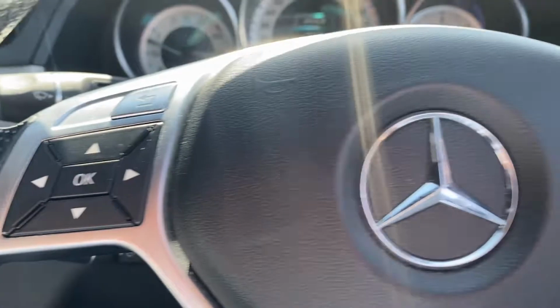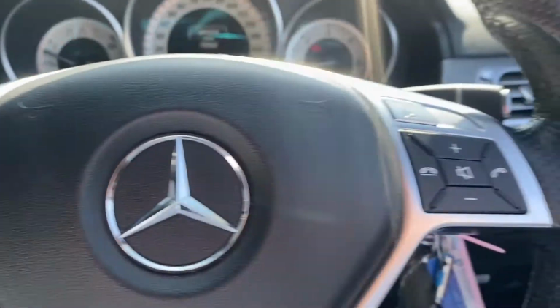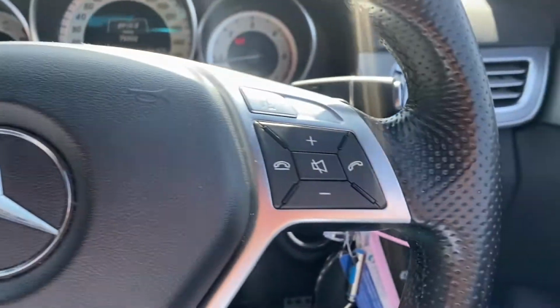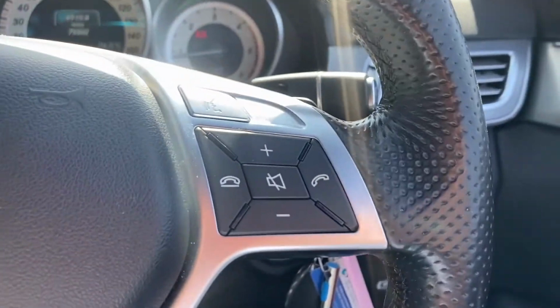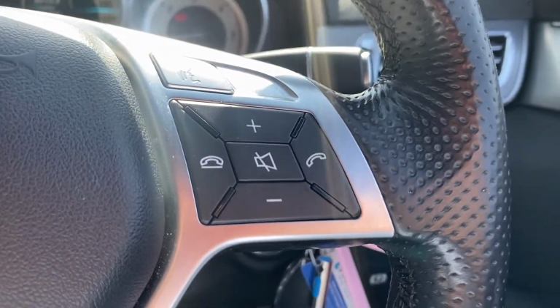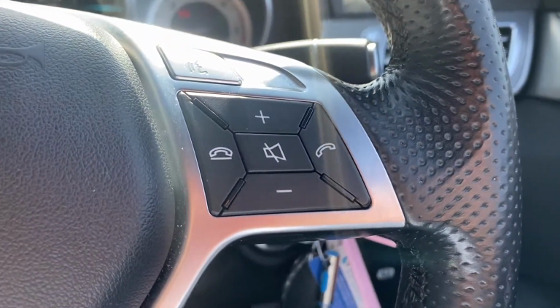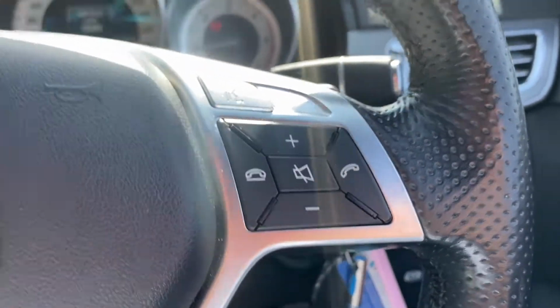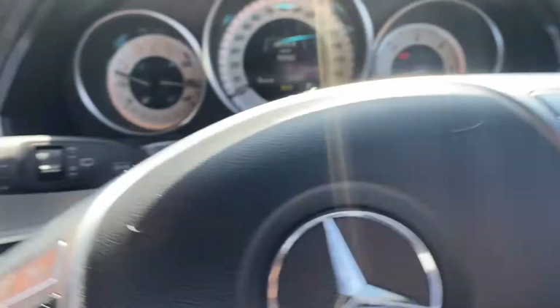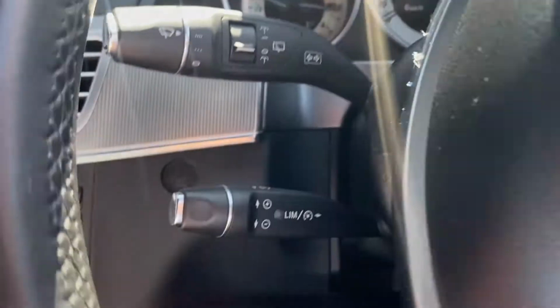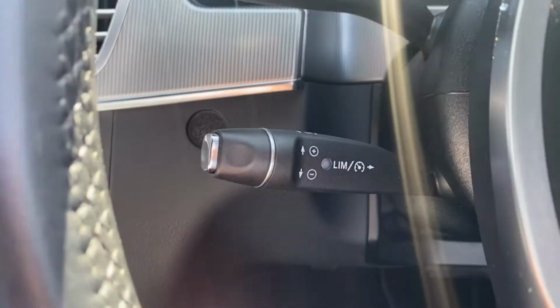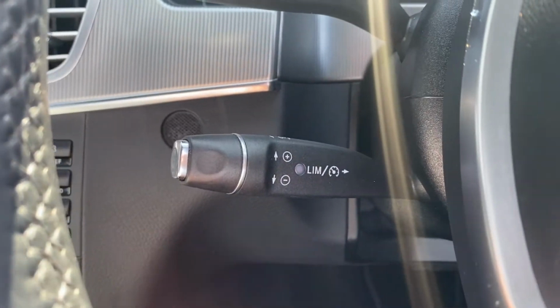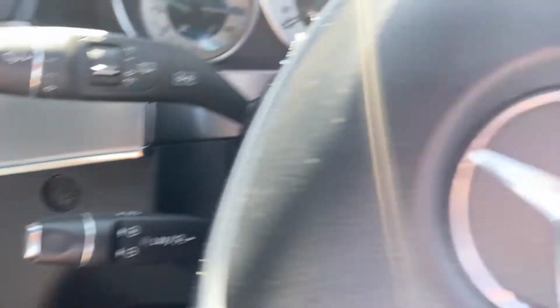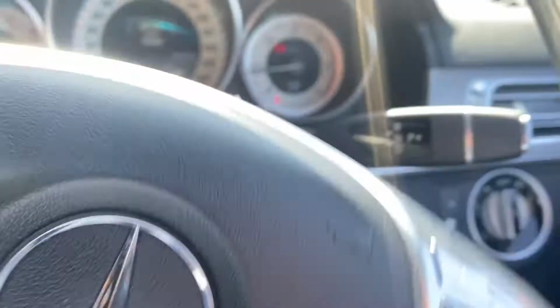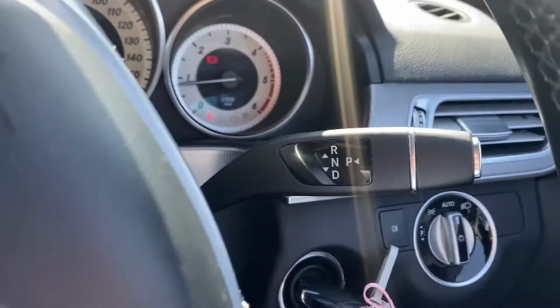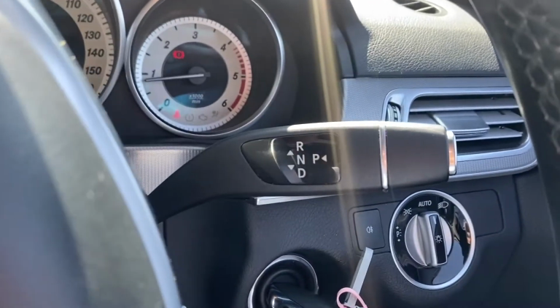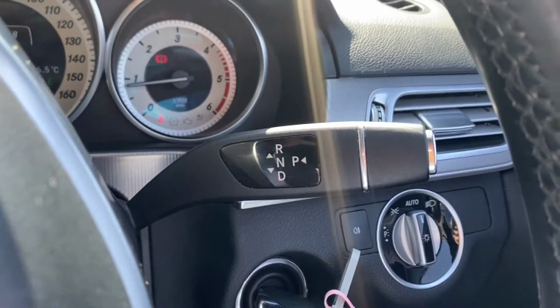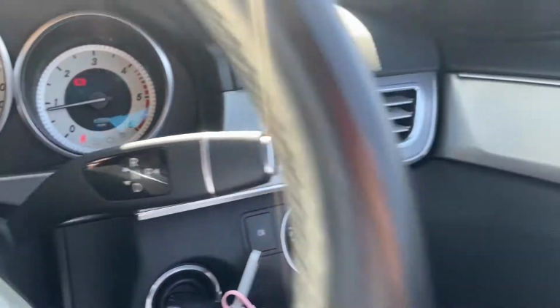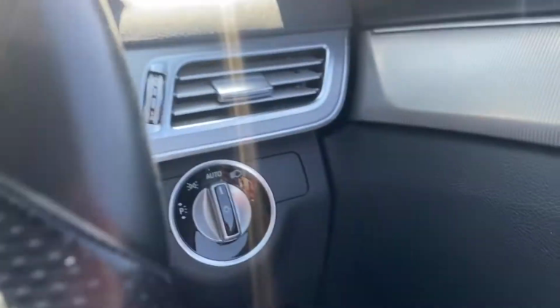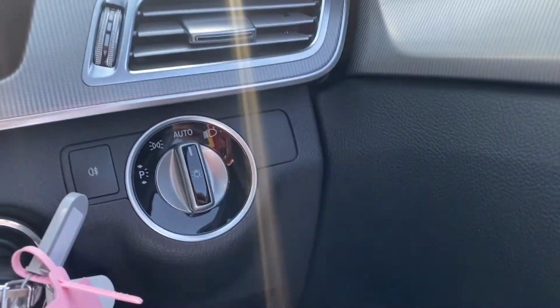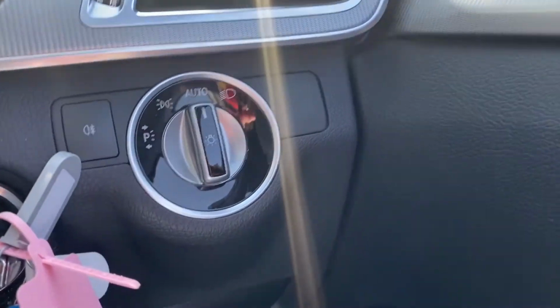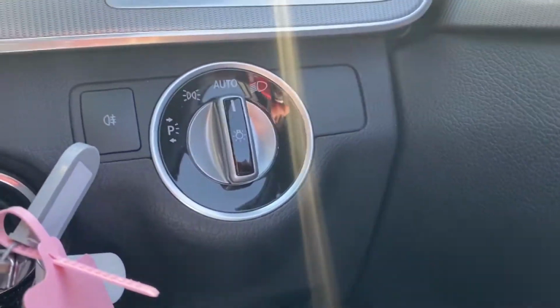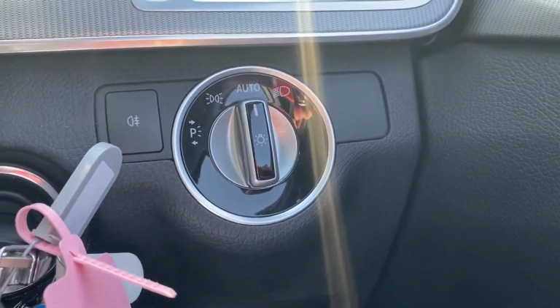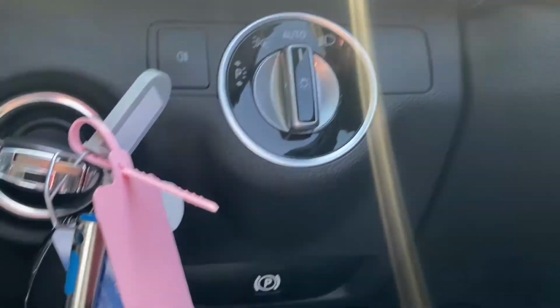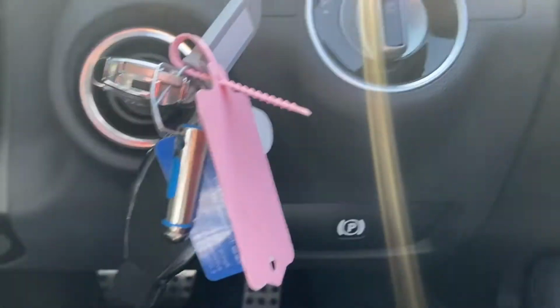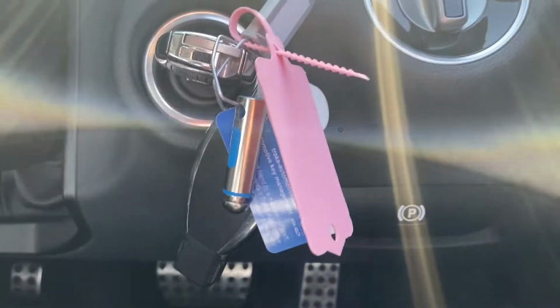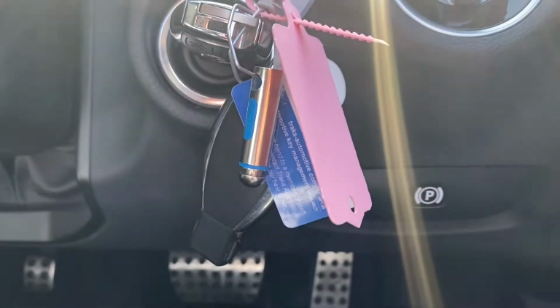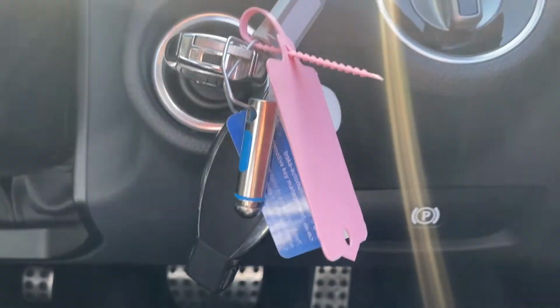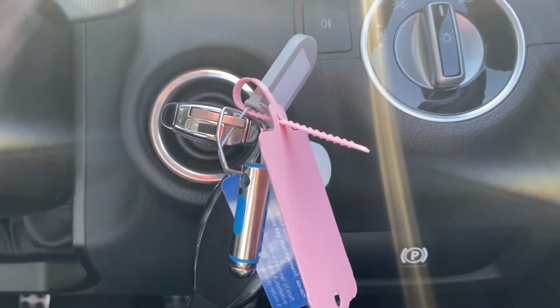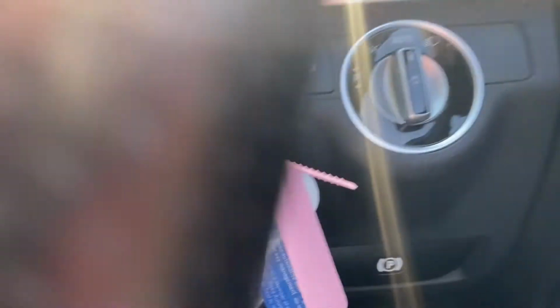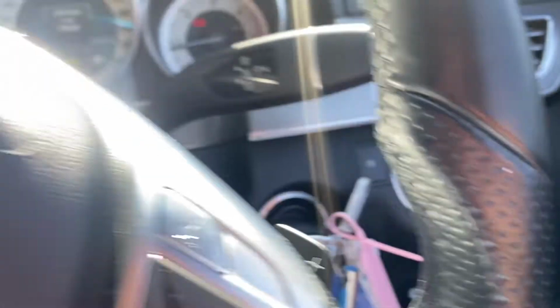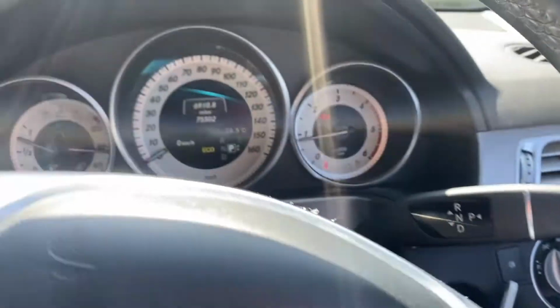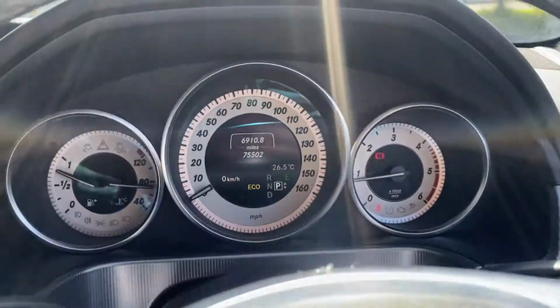Taking a look at the steering wheel, you can see there's perforated leather as well as multi-function buttons either side. There's a speed limiter and gear controls with automatic lights, and this does come with two keys as well.